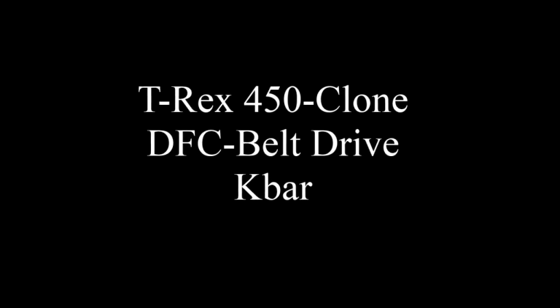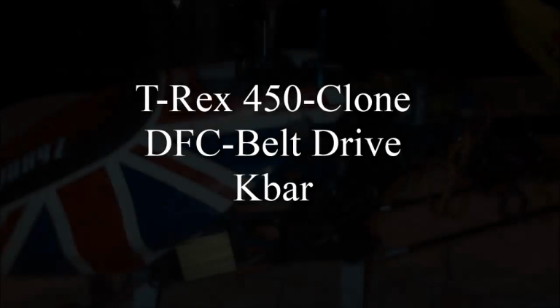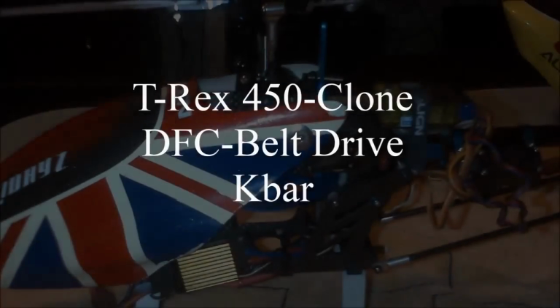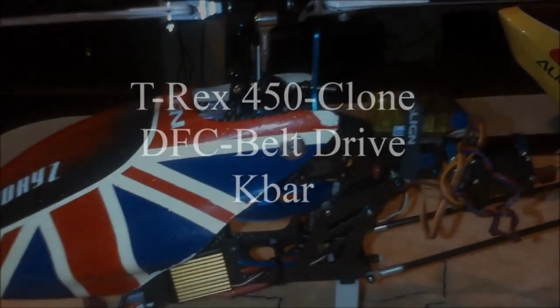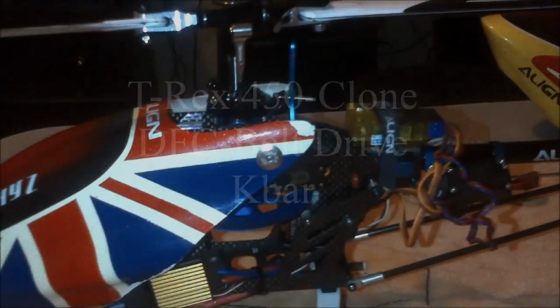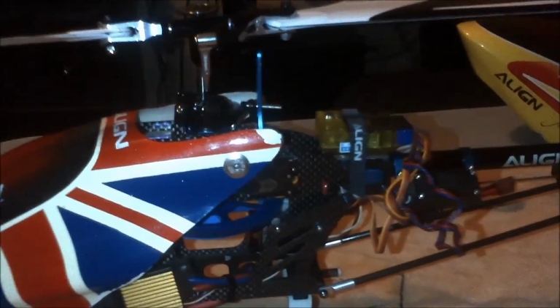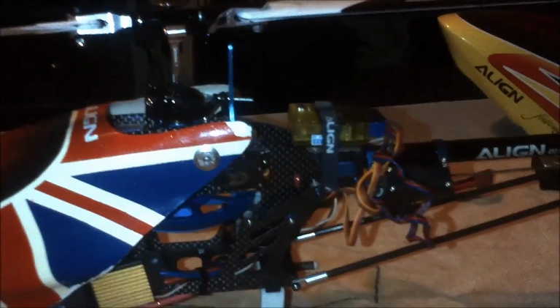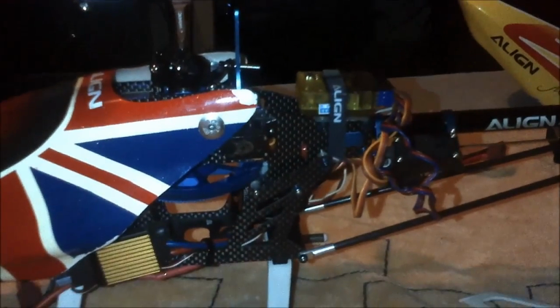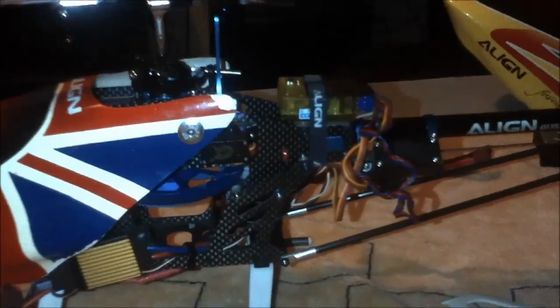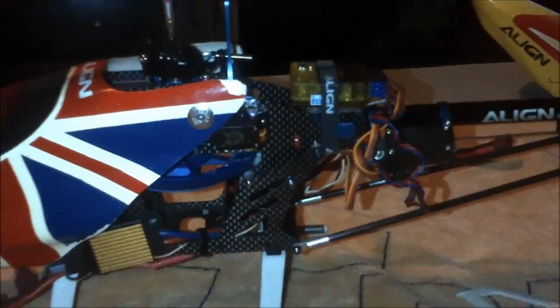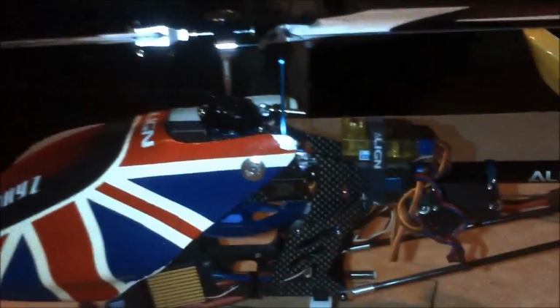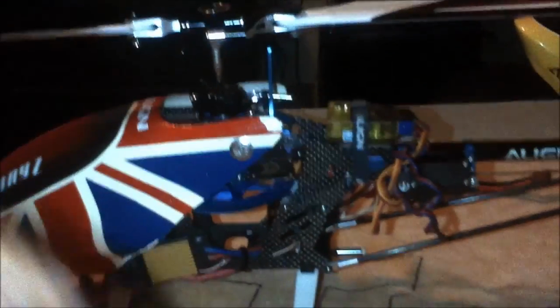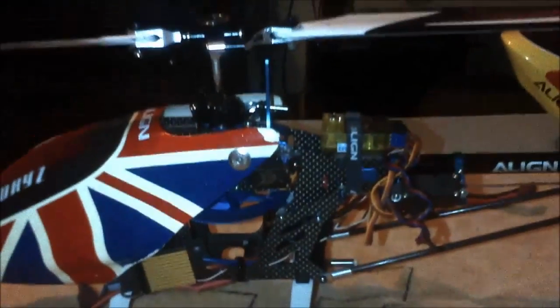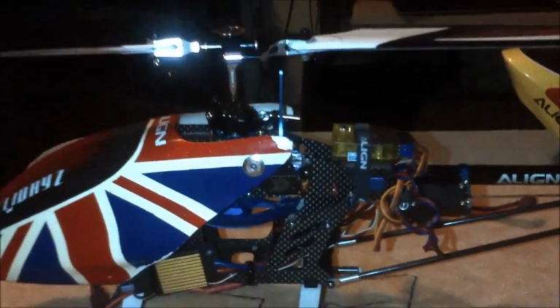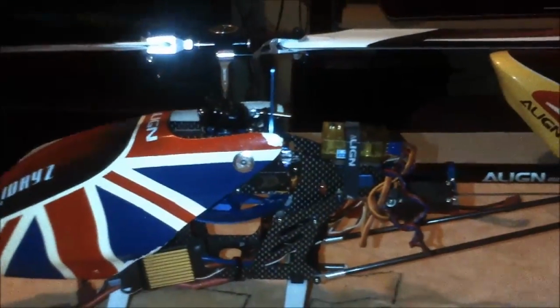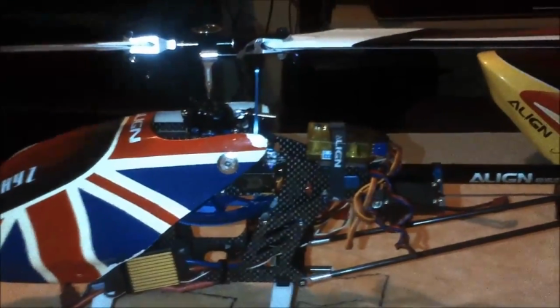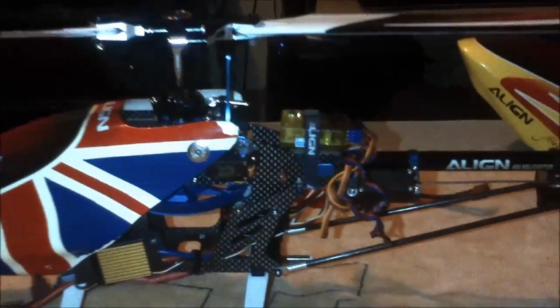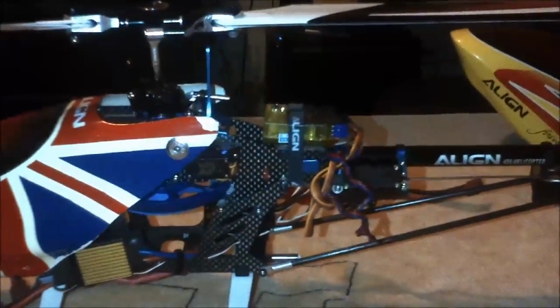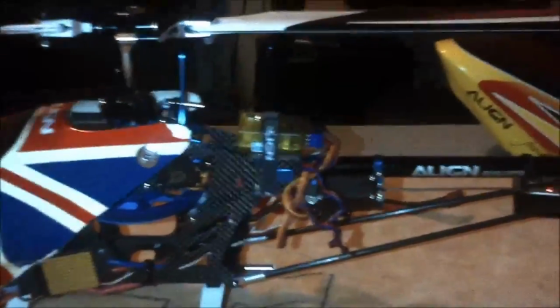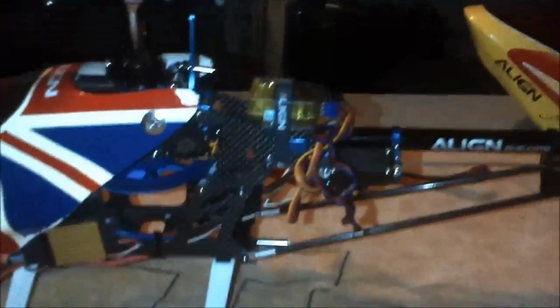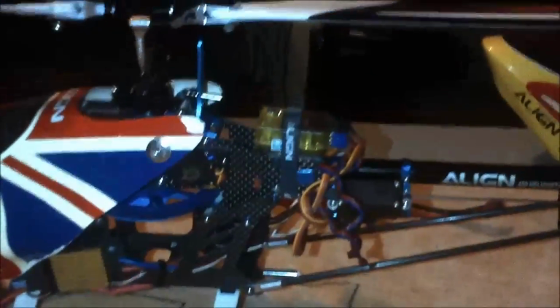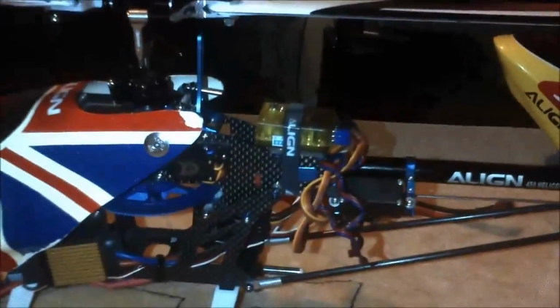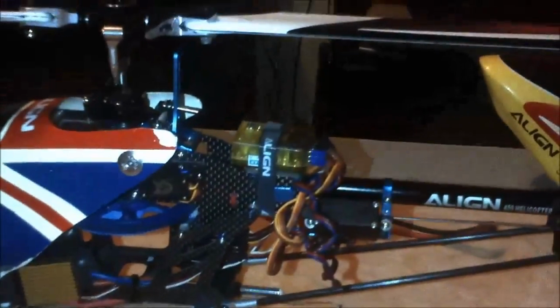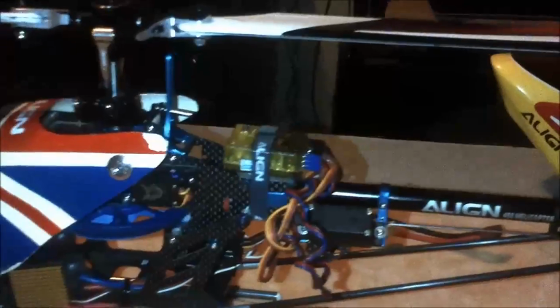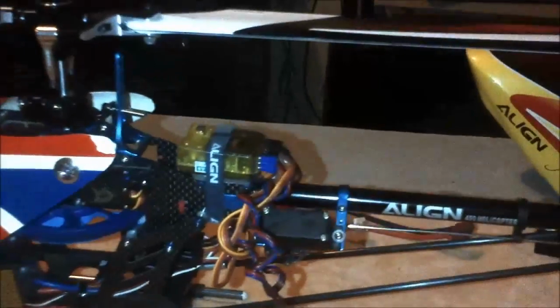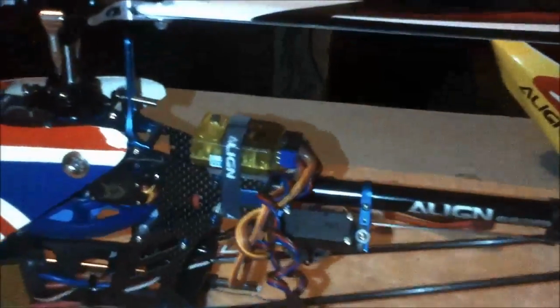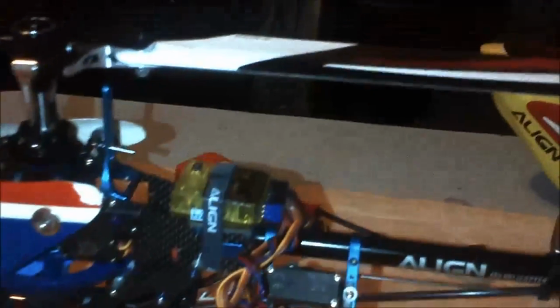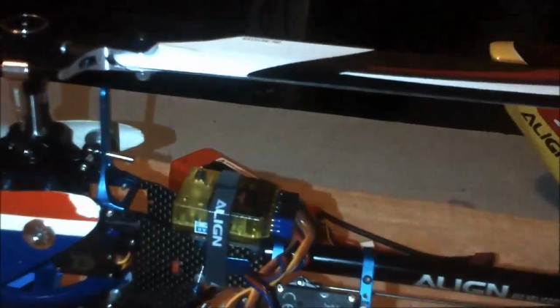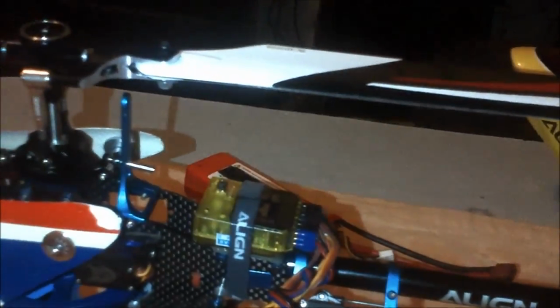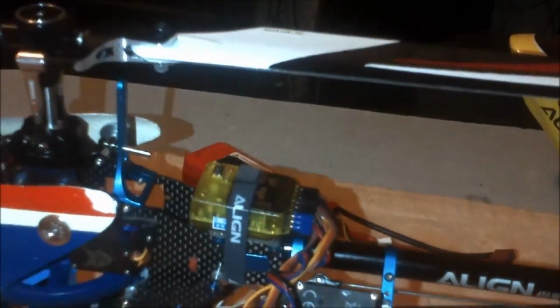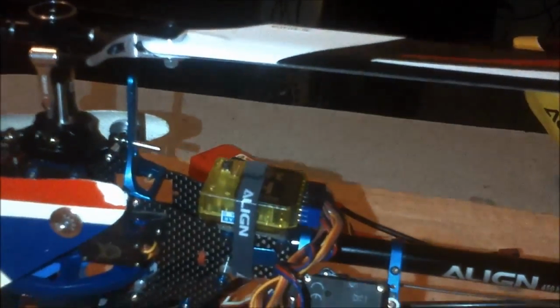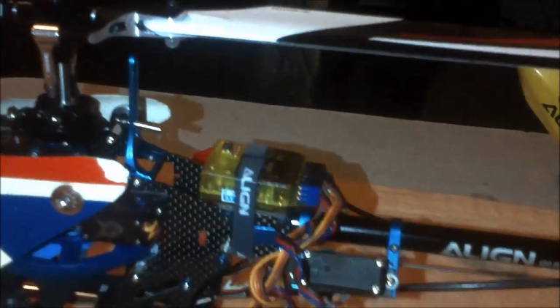Check this out guys, I did a makeover on my 450 clone. I put the K bar on it — looks pretty nice.